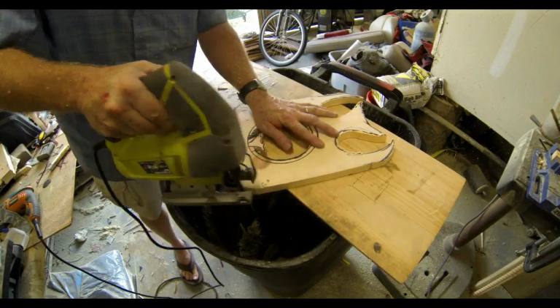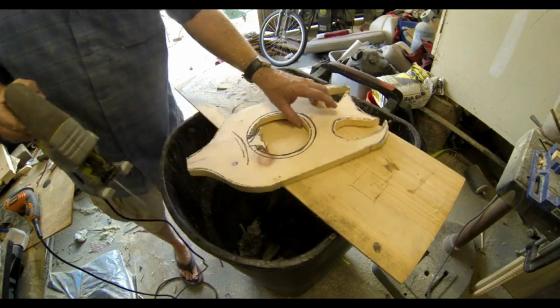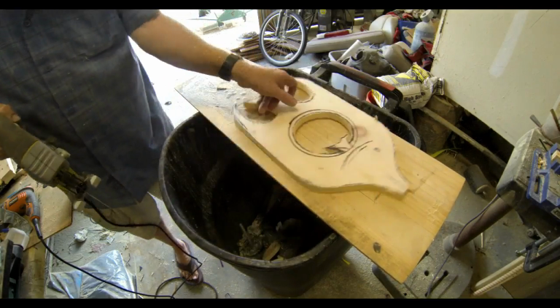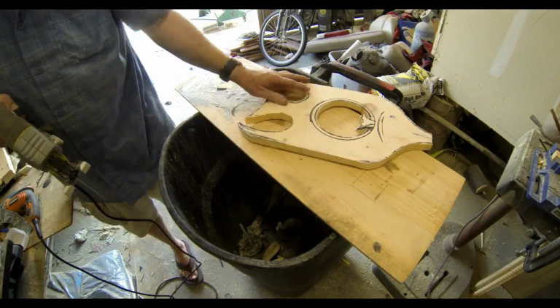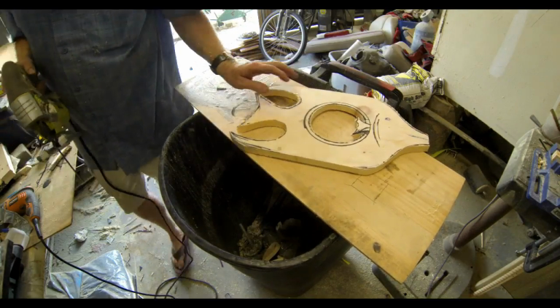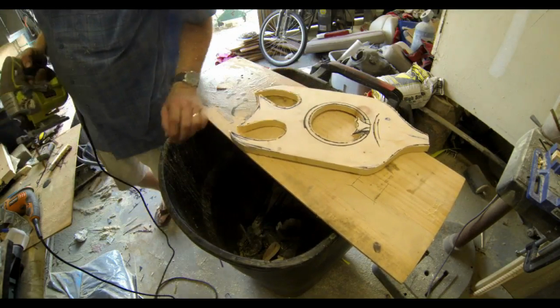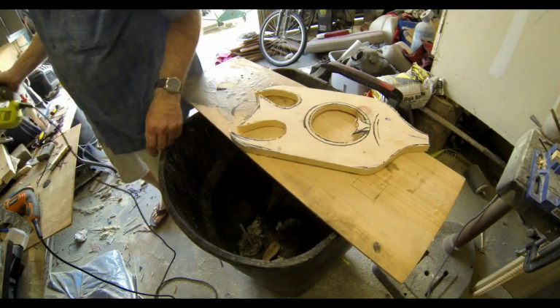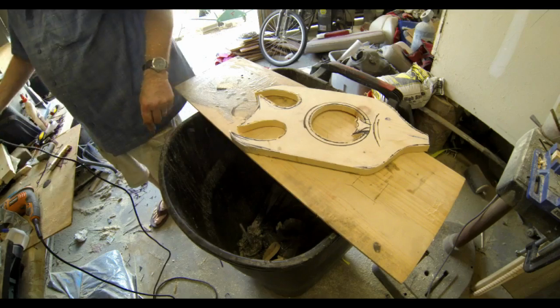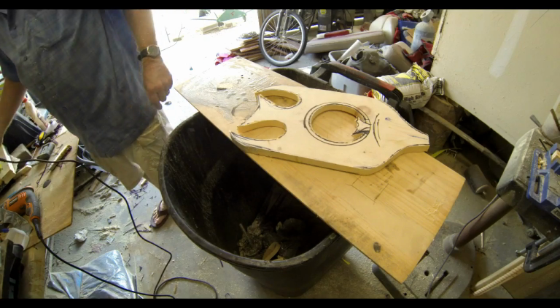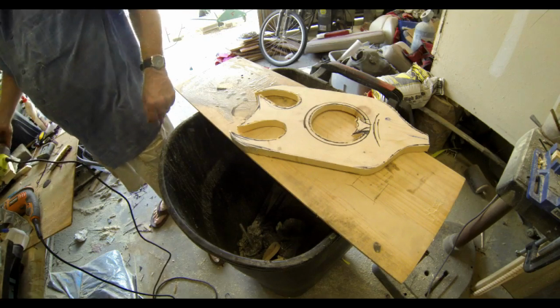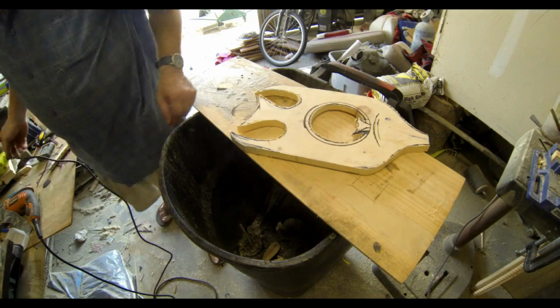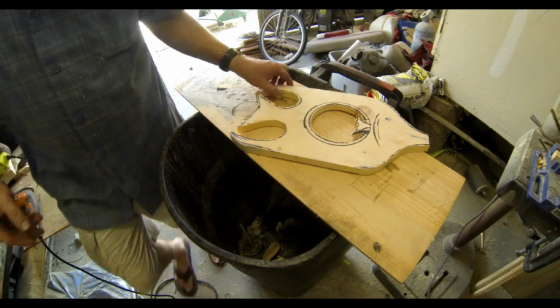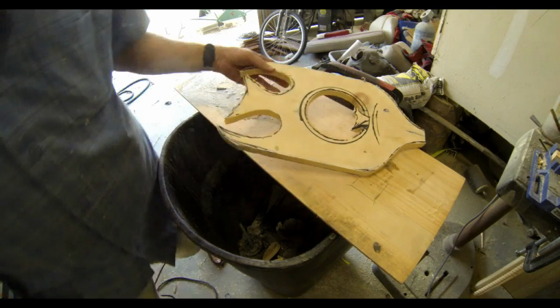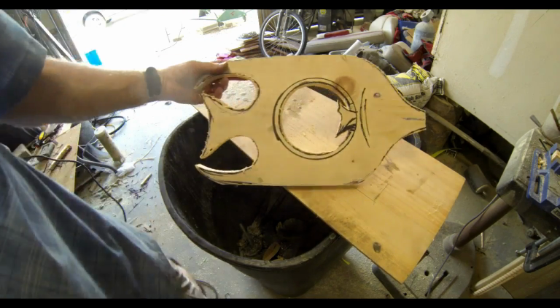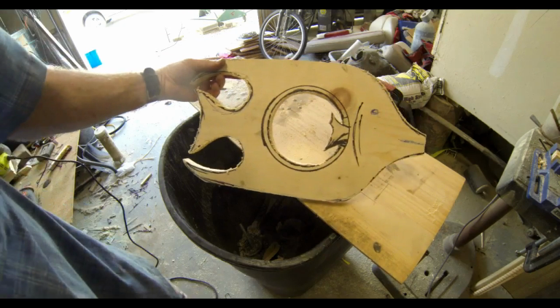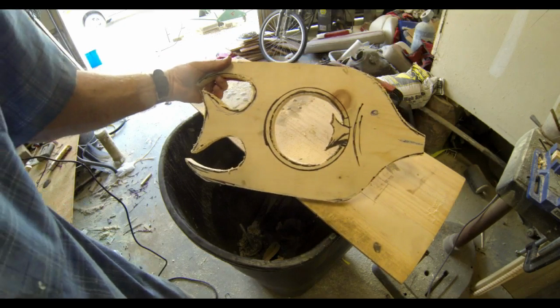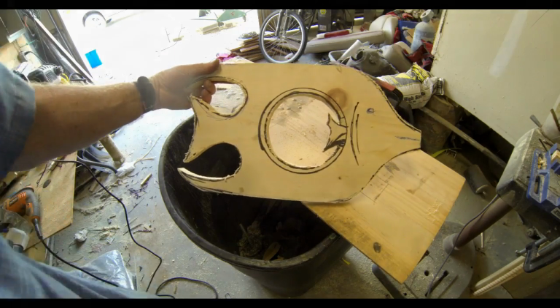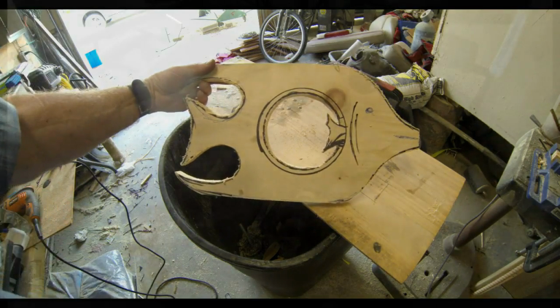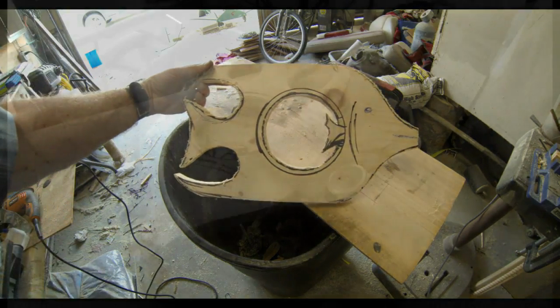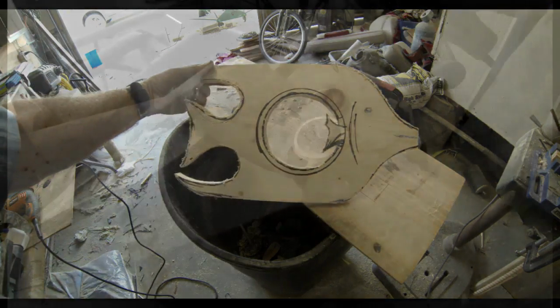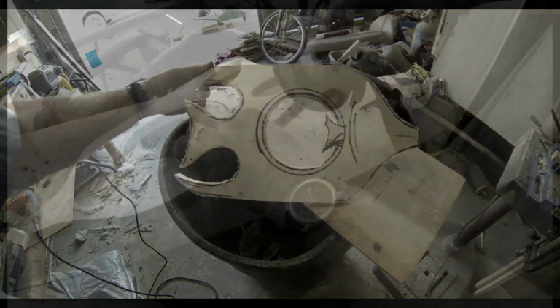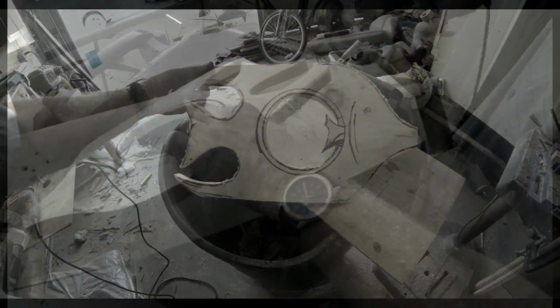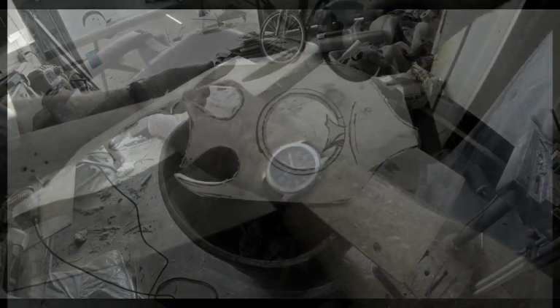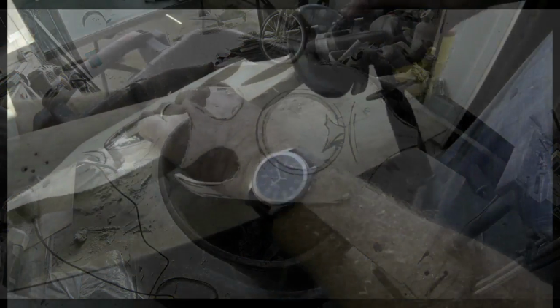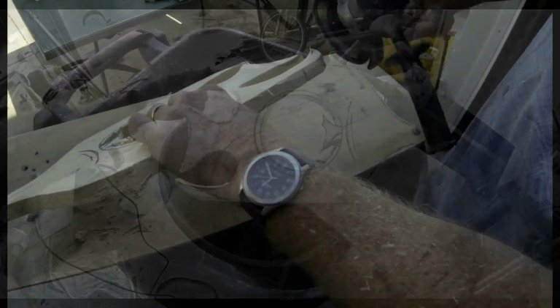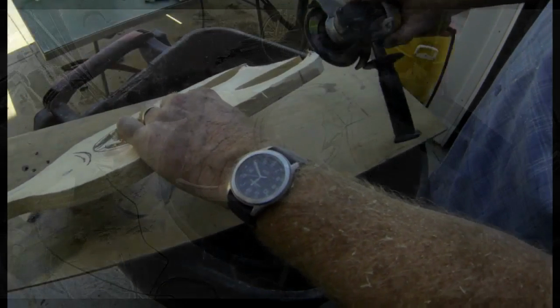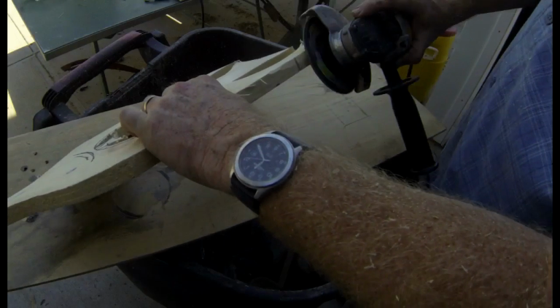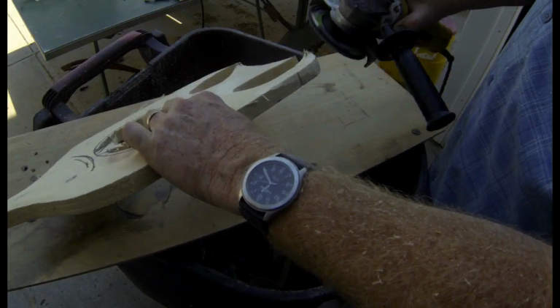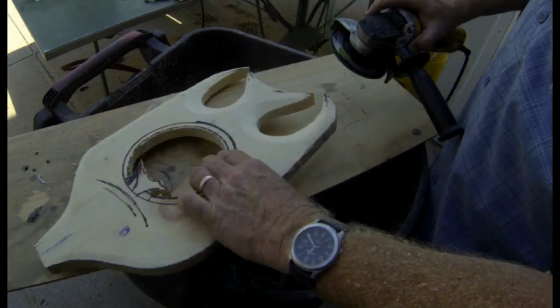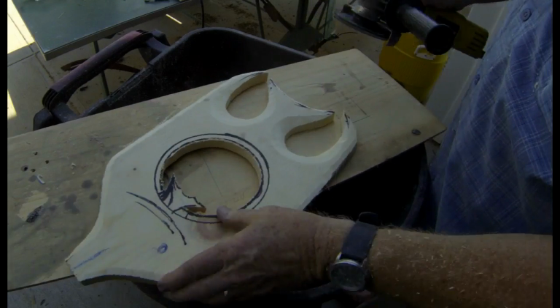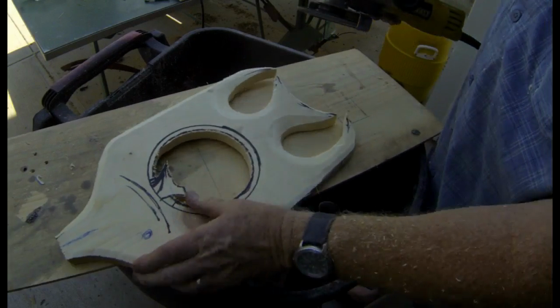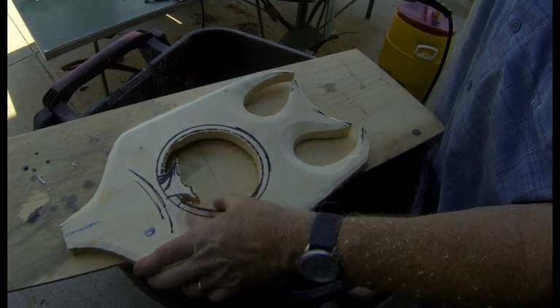You can take this to almost any level. You could leave it like this and drill a hole for the eye and paint it. Or you can add a little bit more detail as I'm doing.